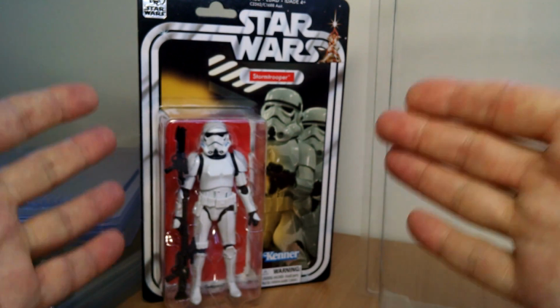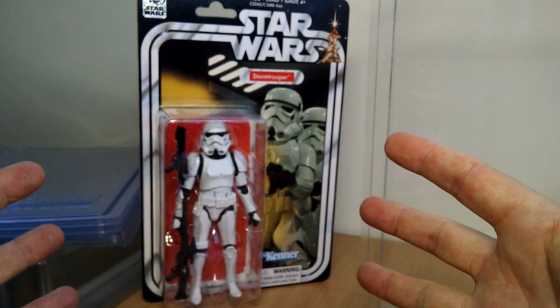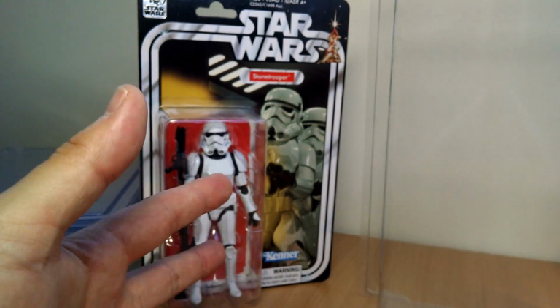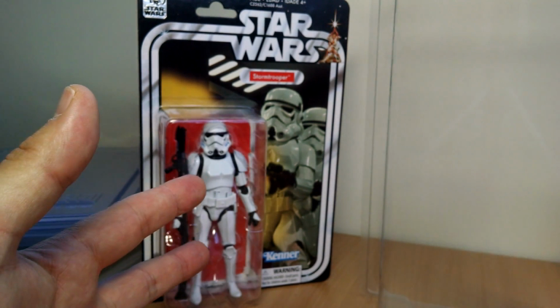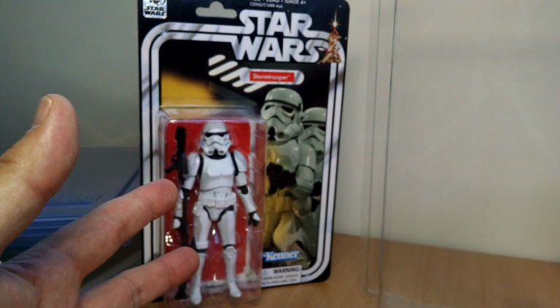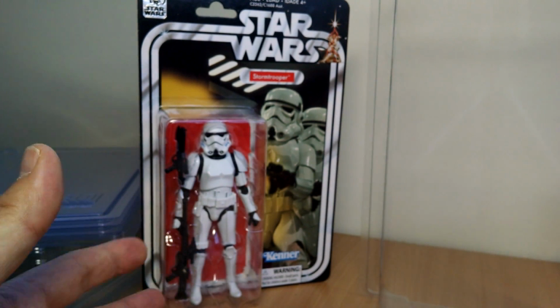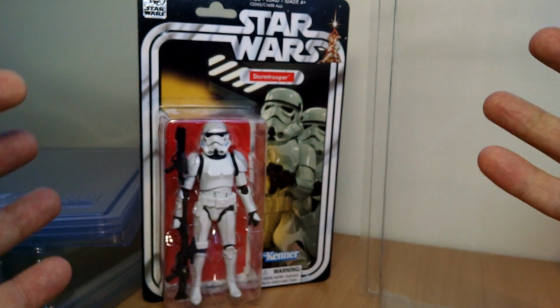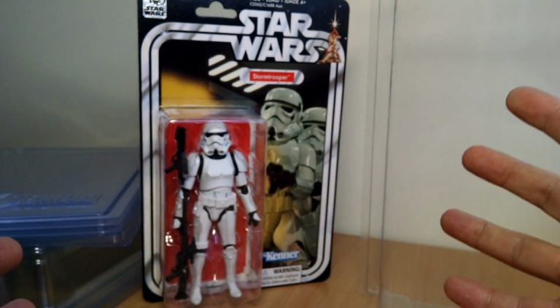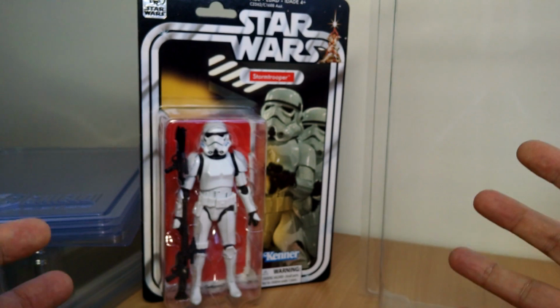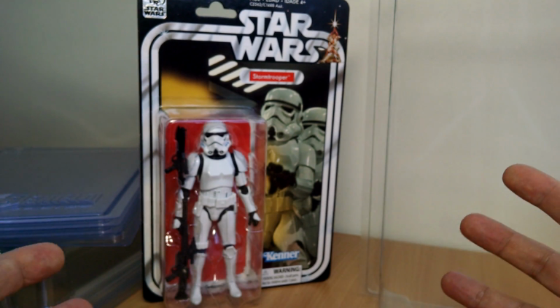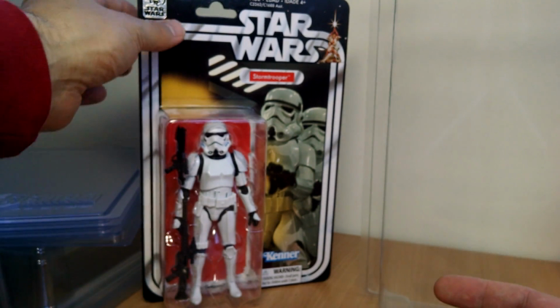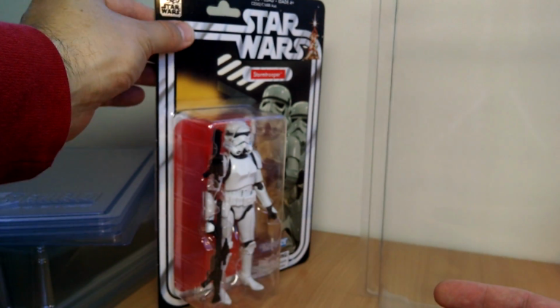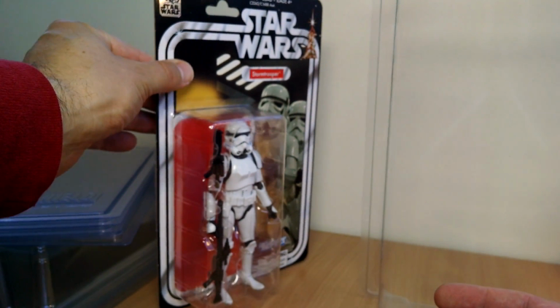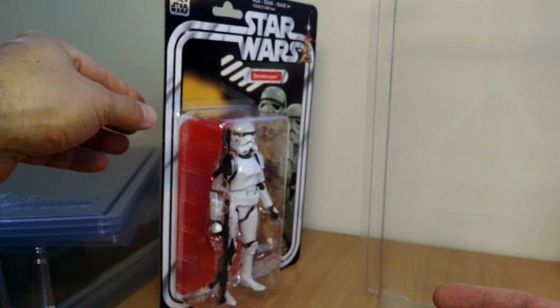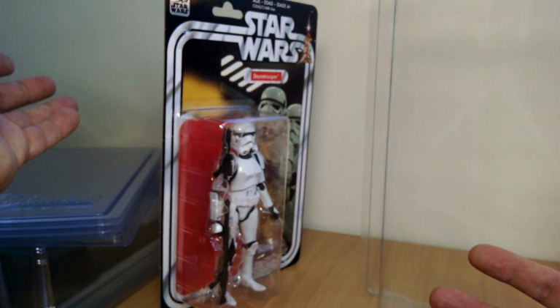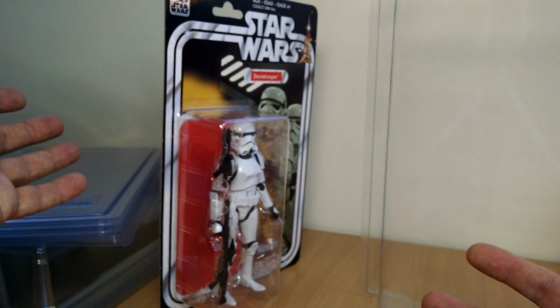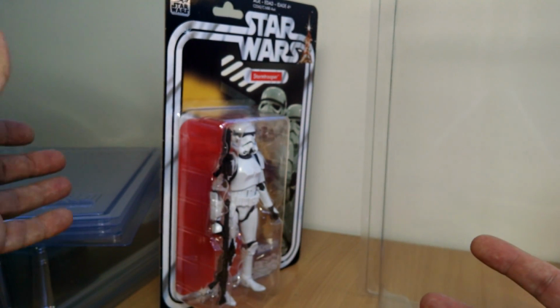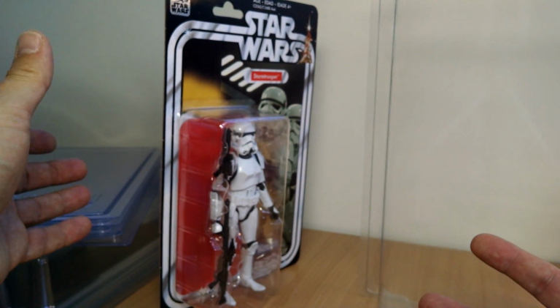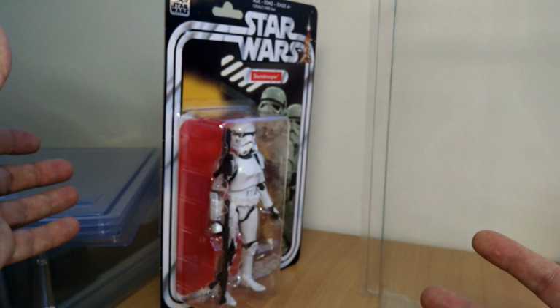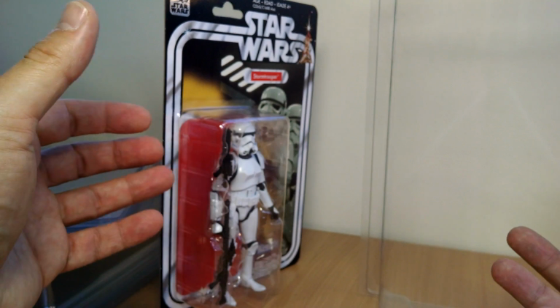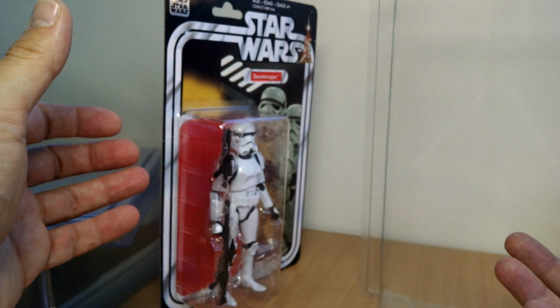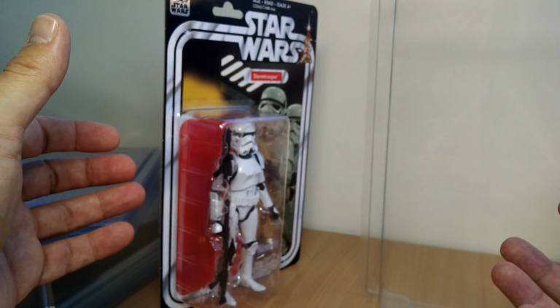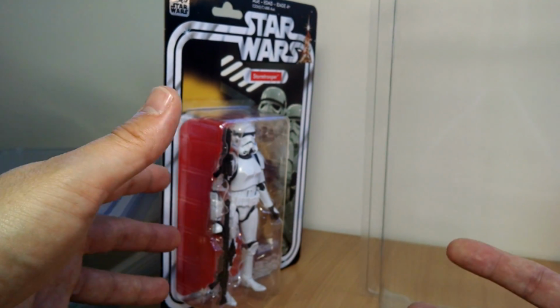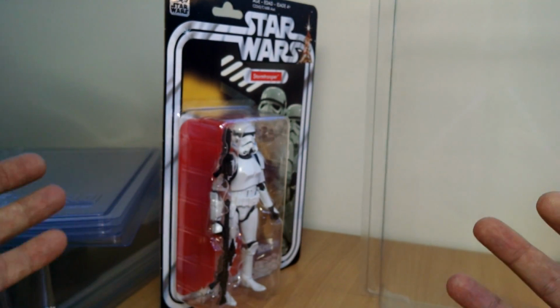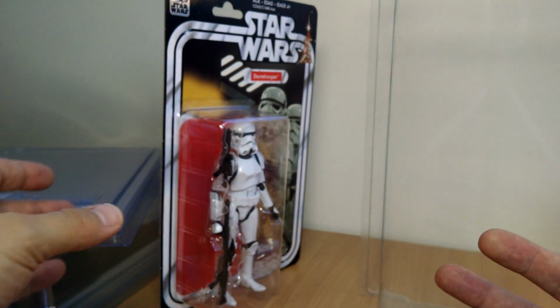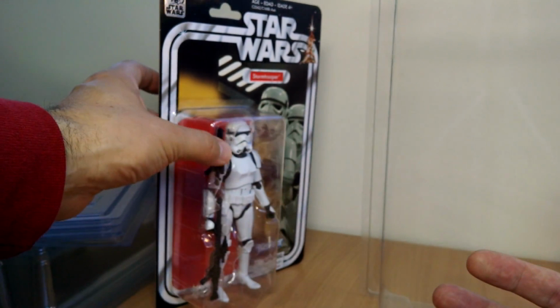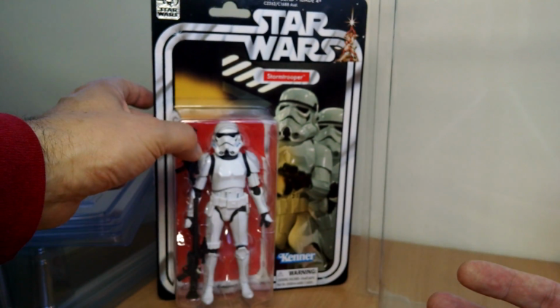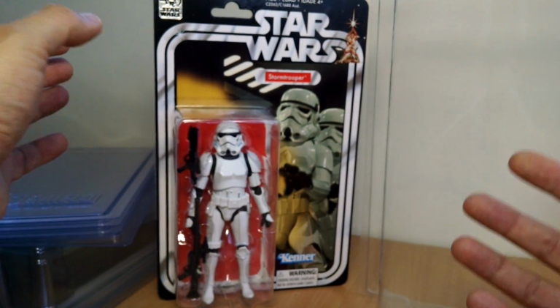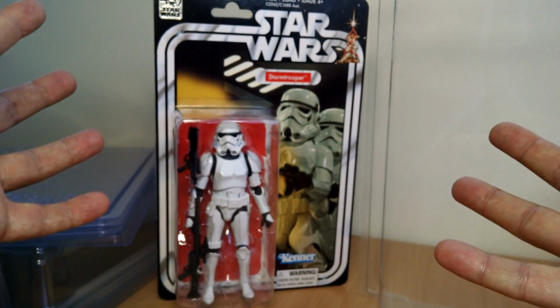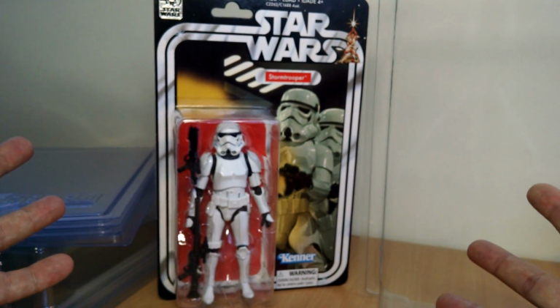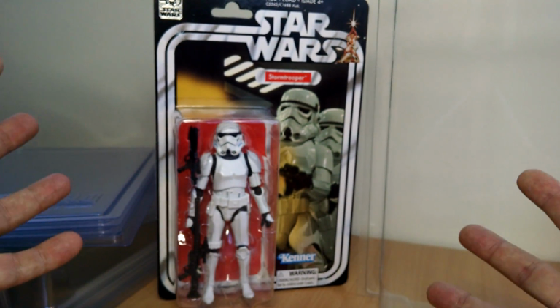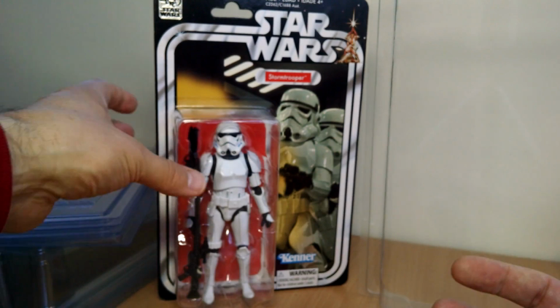These are protective cases for the 40th Anniversary figures, which you absolutely do need. These figures are cardboard. There's no point in spending a lot of money on them if you're not going to put them in protective cases. If you're going to open them, that's fine. But that card back — gorgeous. Absolutely gorgeous.